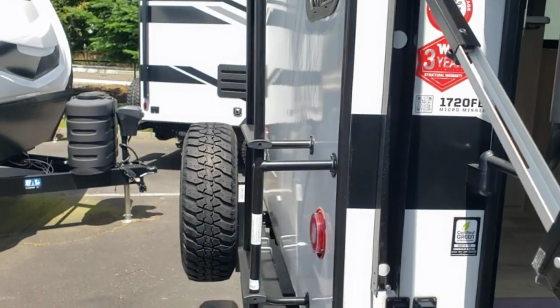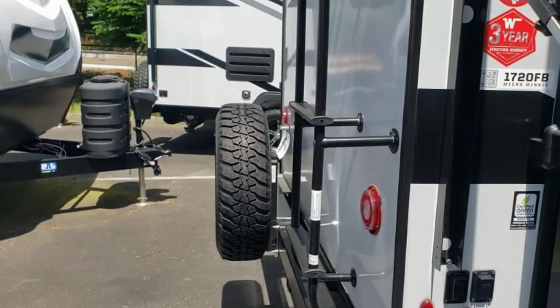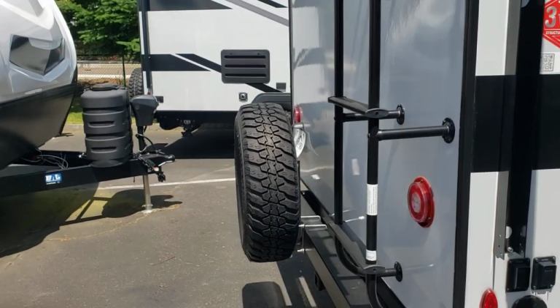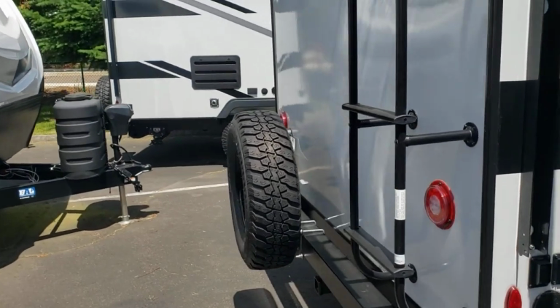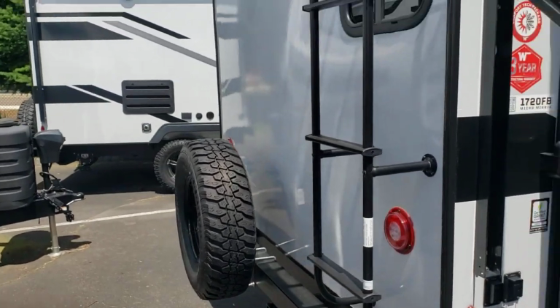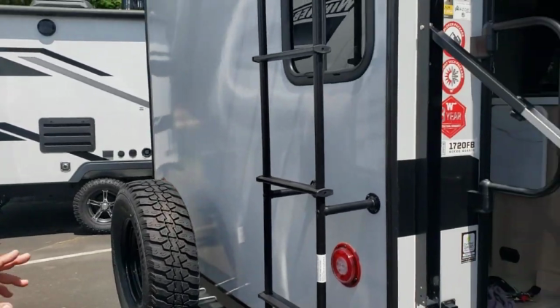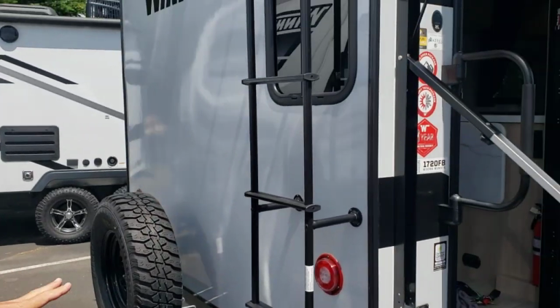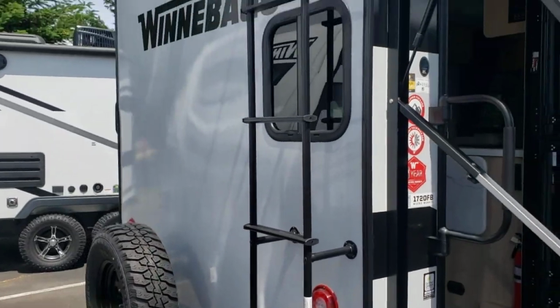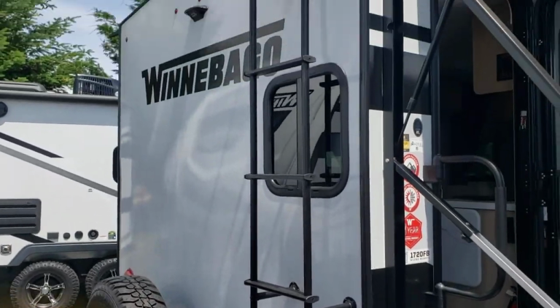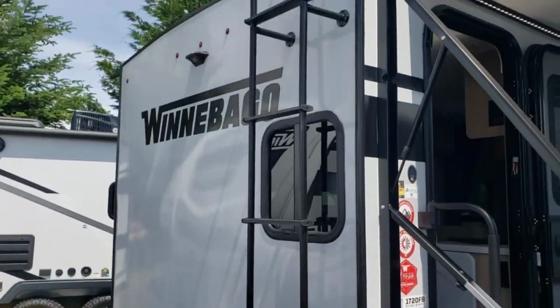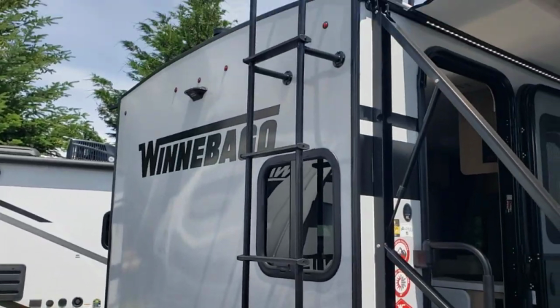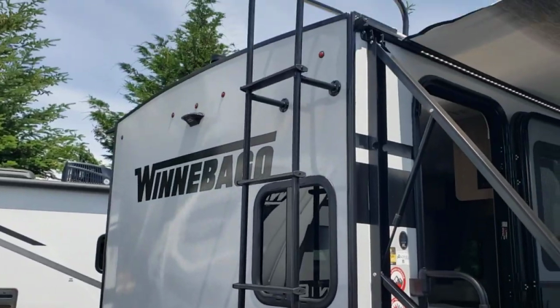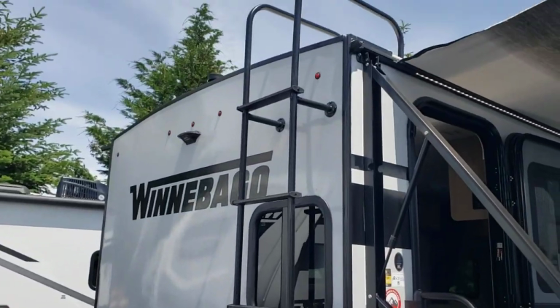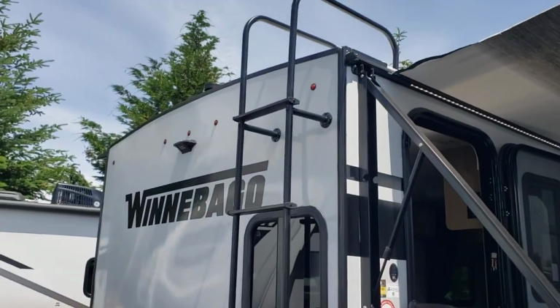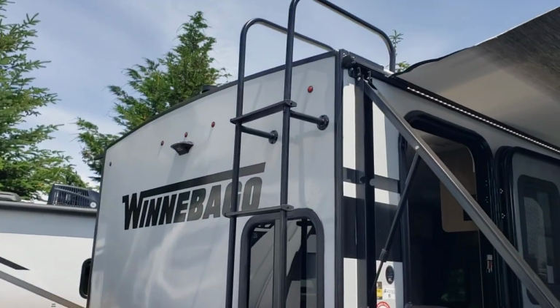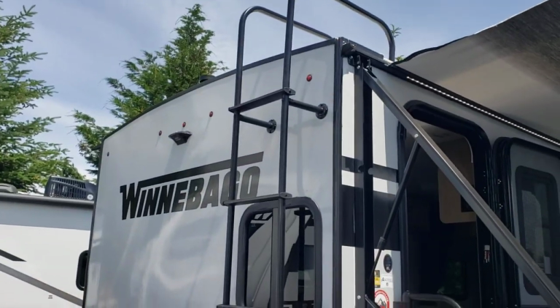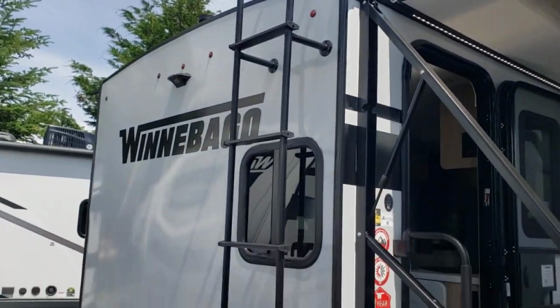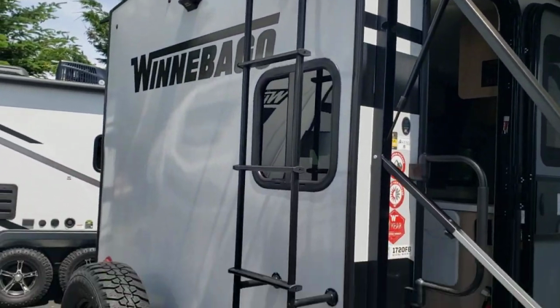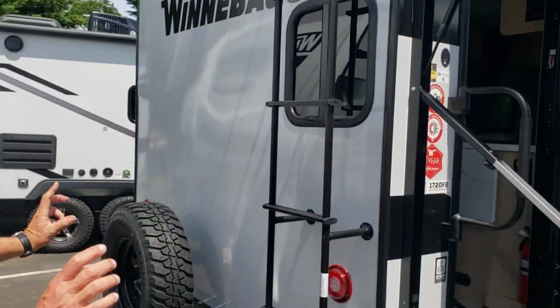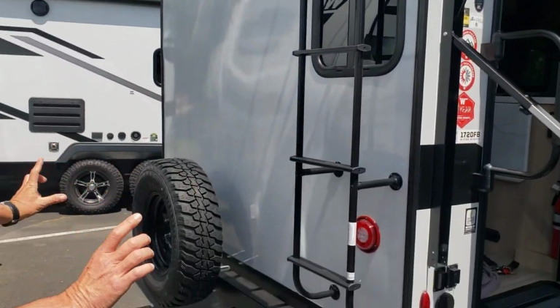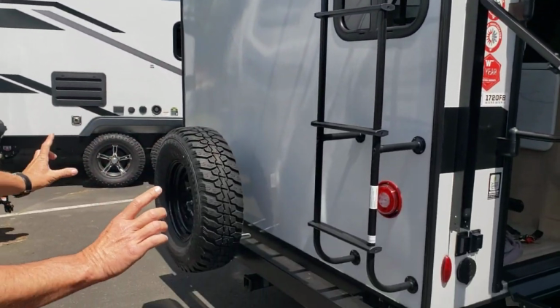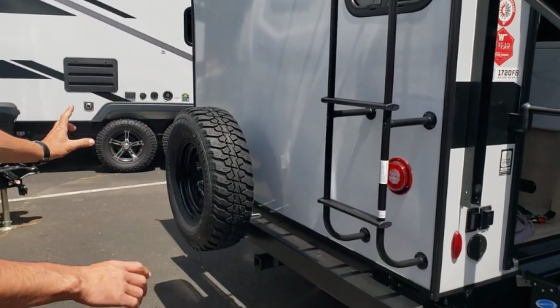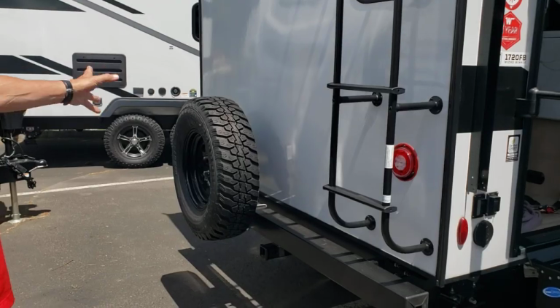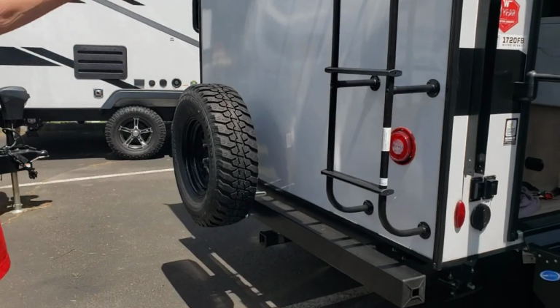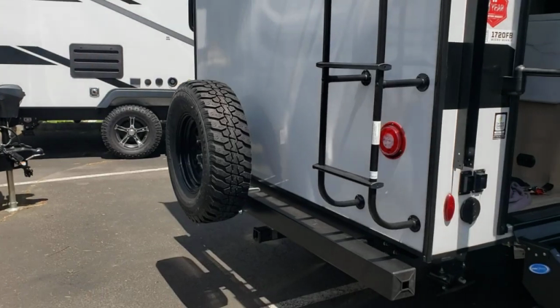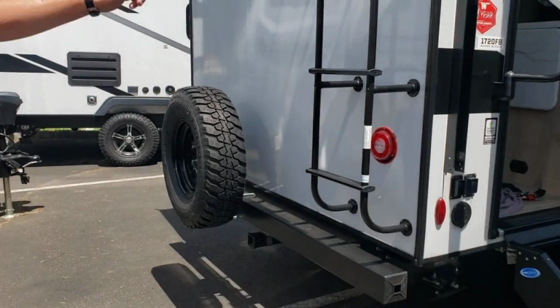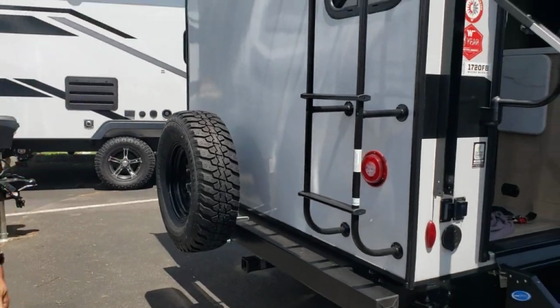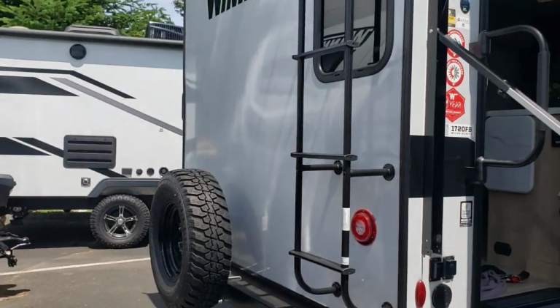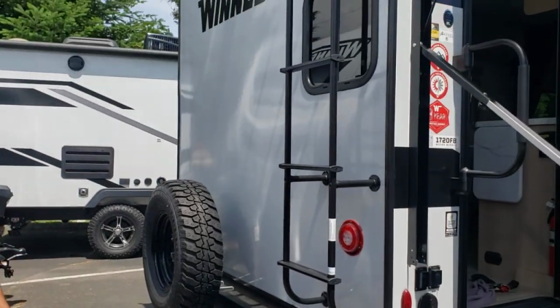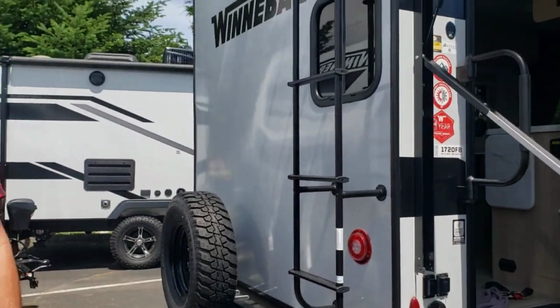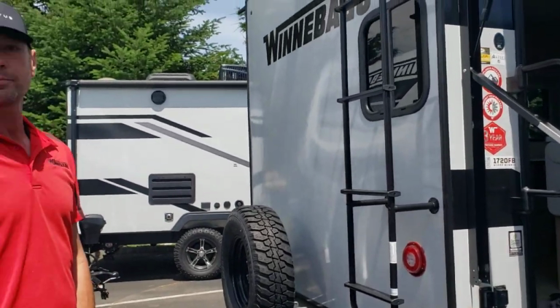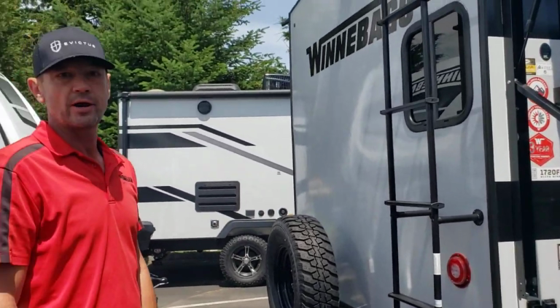Also fully equipped in the rear: backup access ladder, a little tow hitch that you can put in for your bicycle, spare tire, and a camera prep.